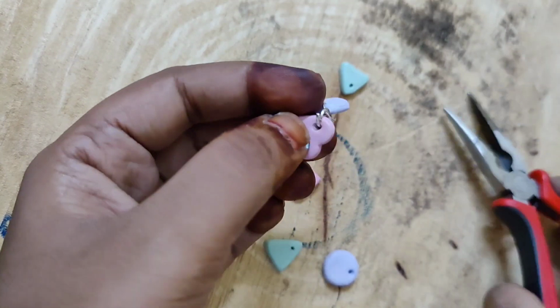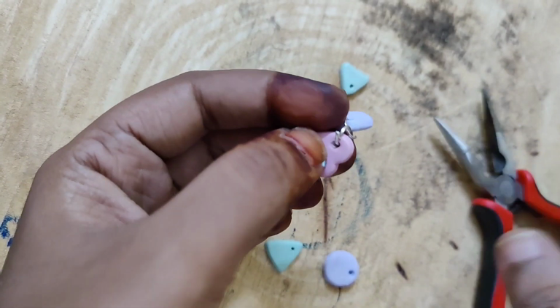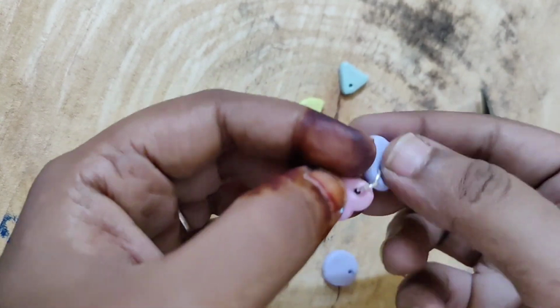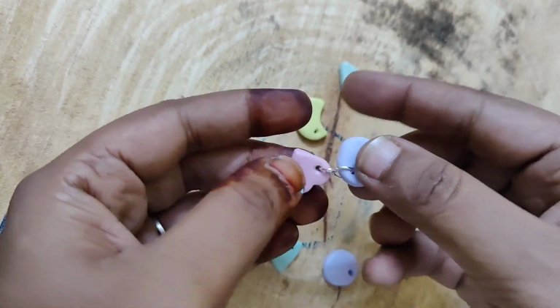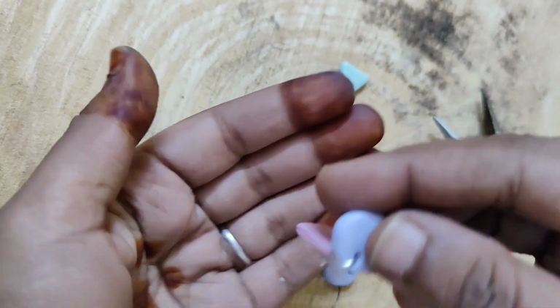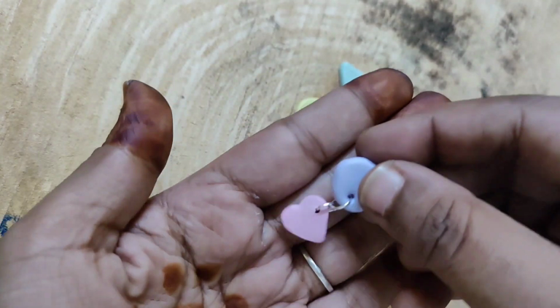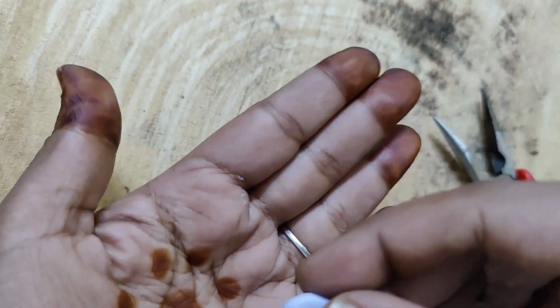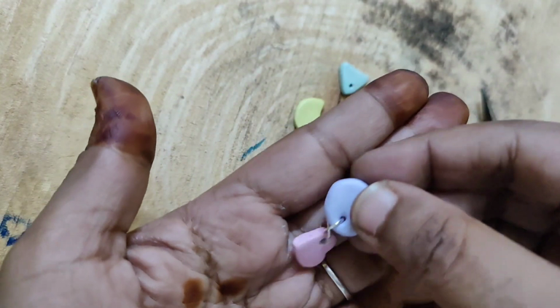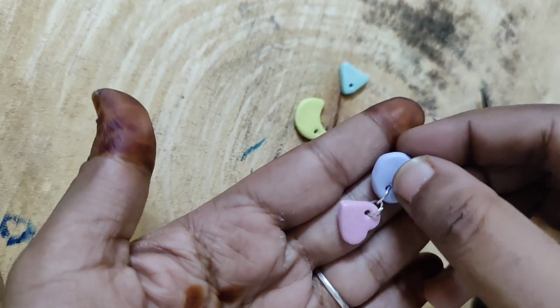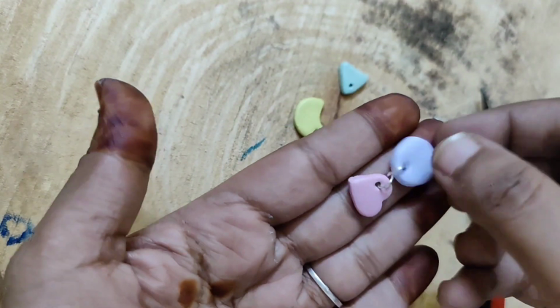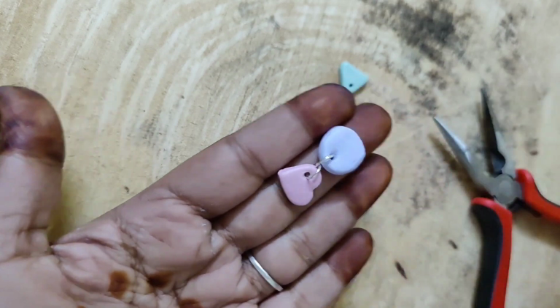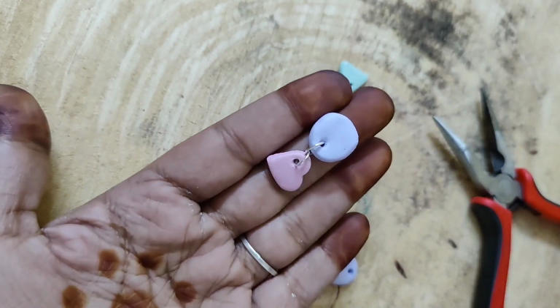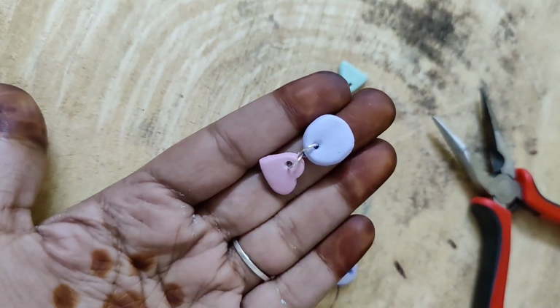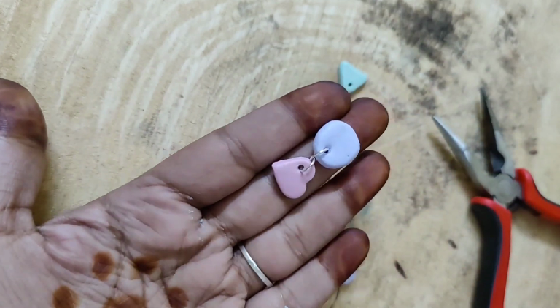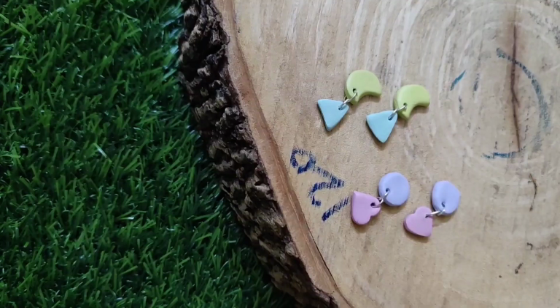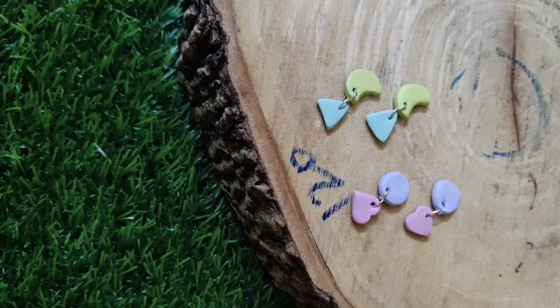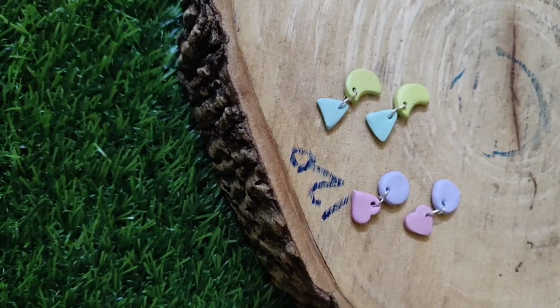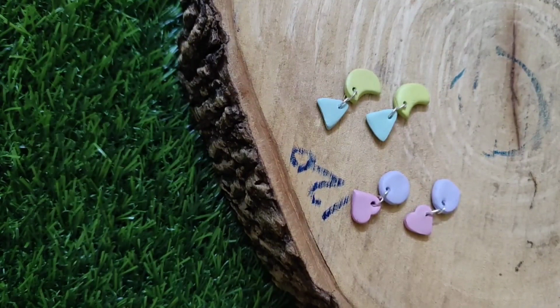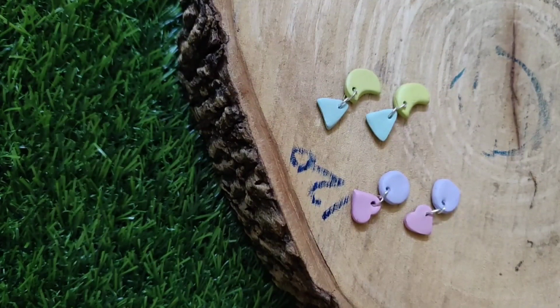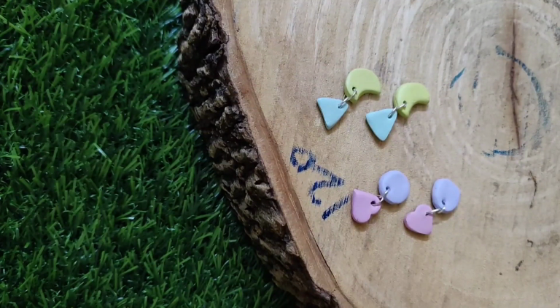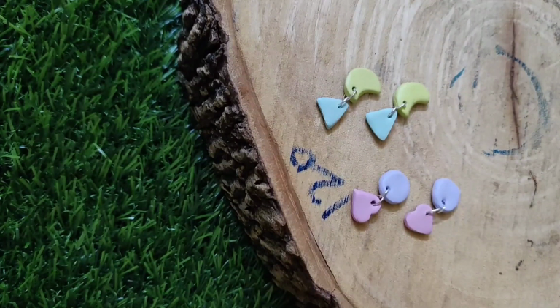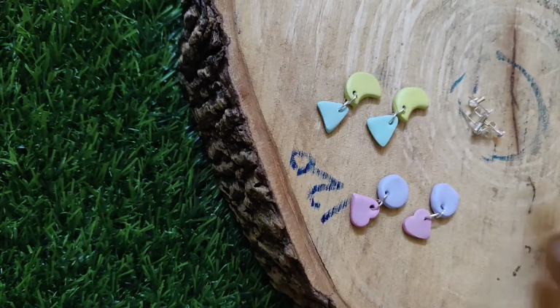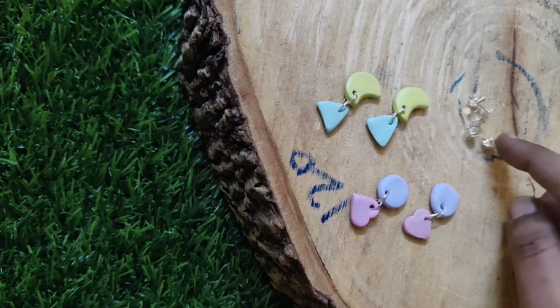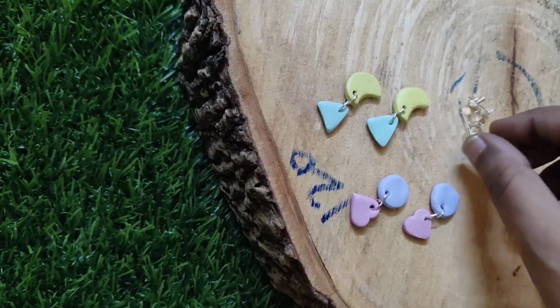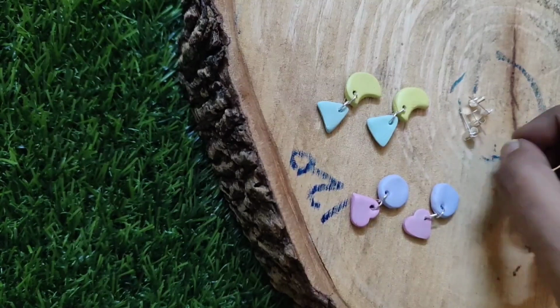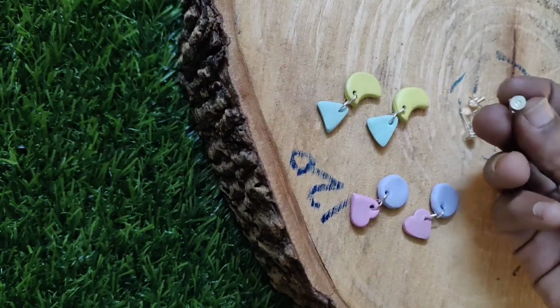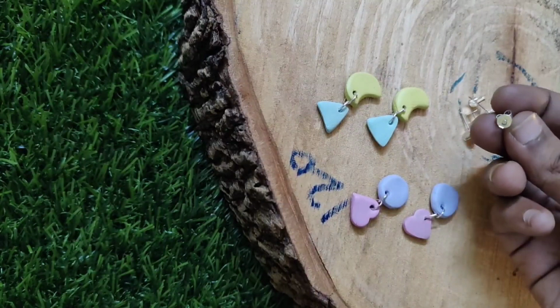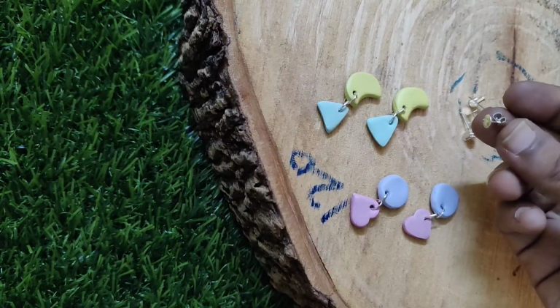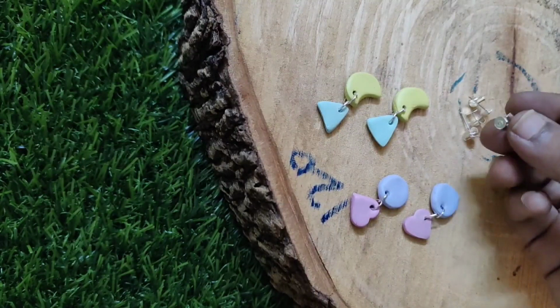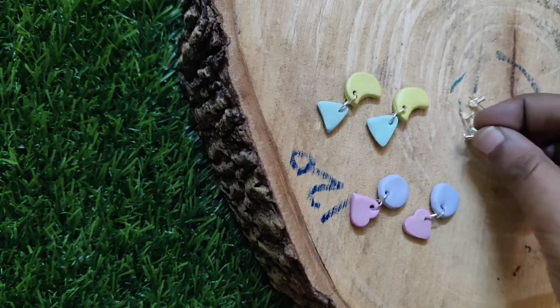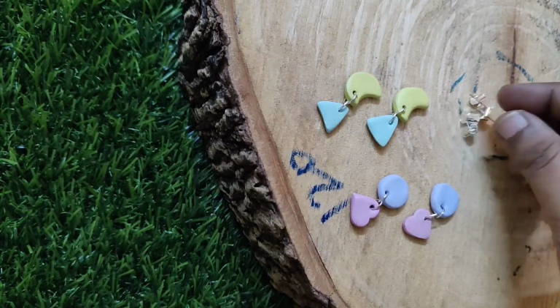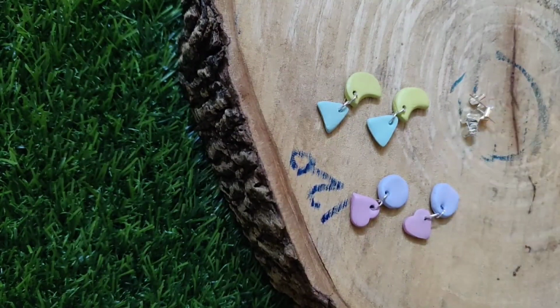We will use the jump rings. We will open the jump rings. We will open the hole and lock it. Now I will connect it. You can see the final earring pieces.